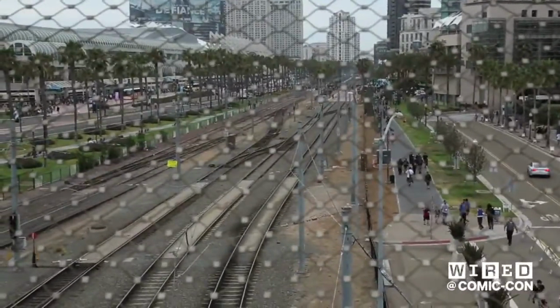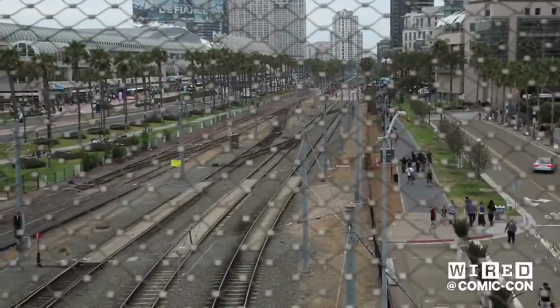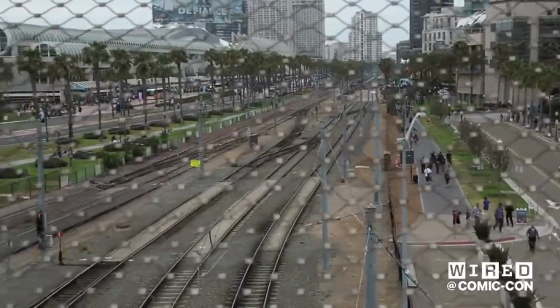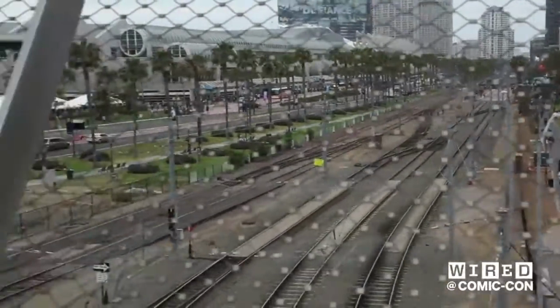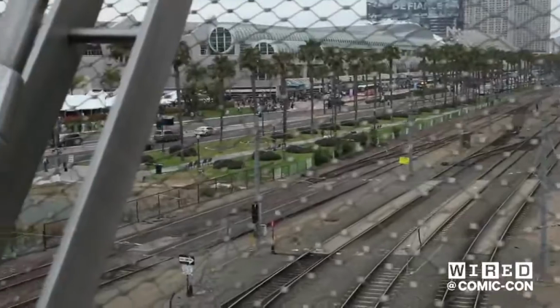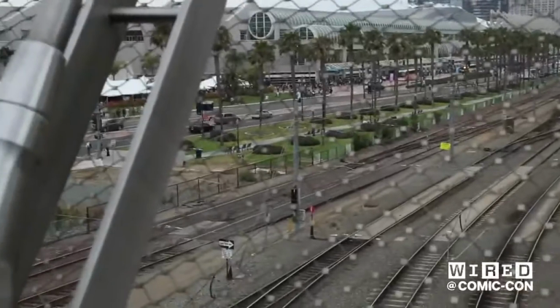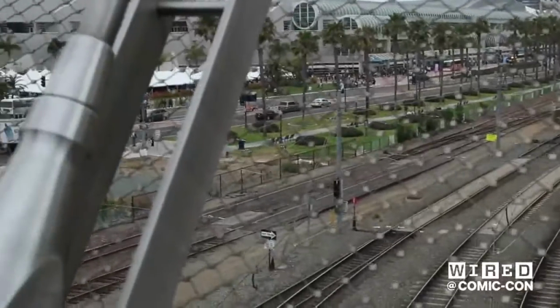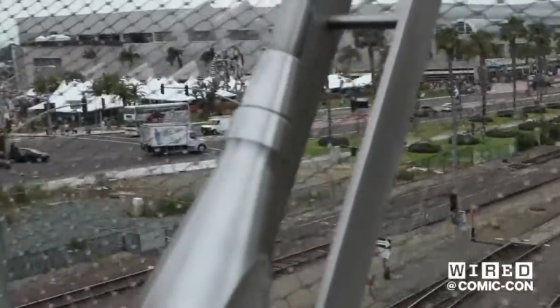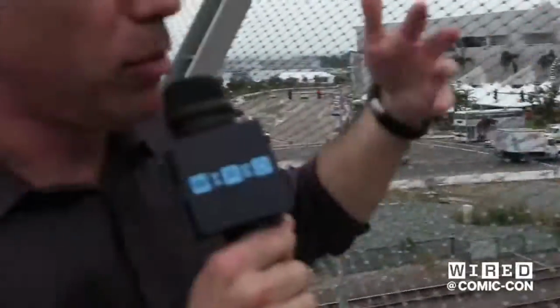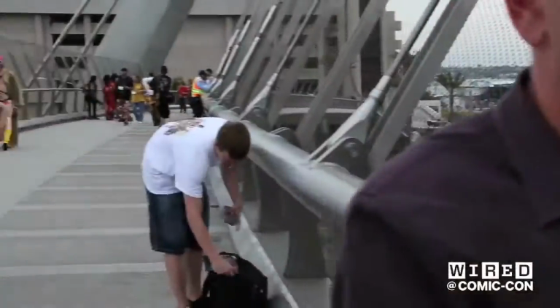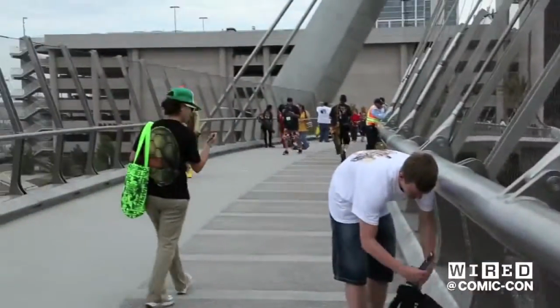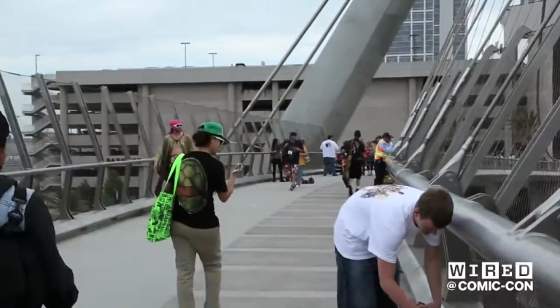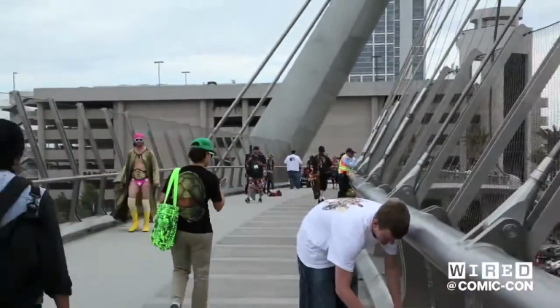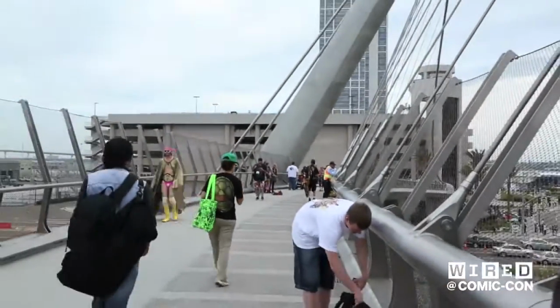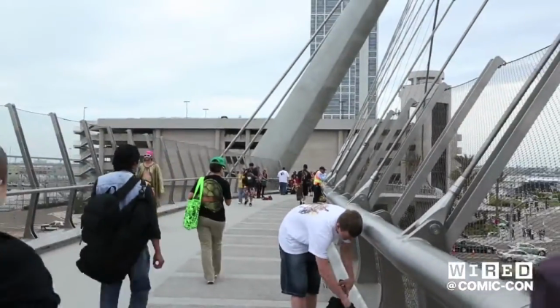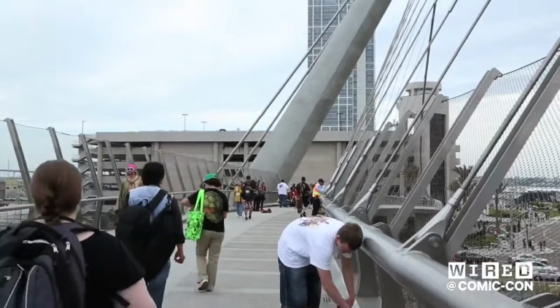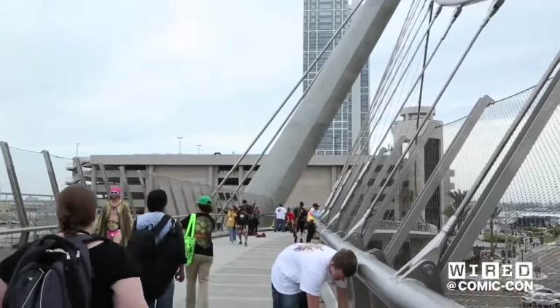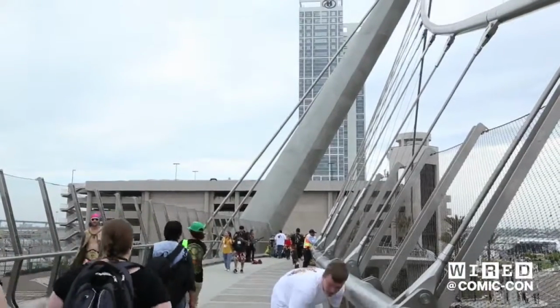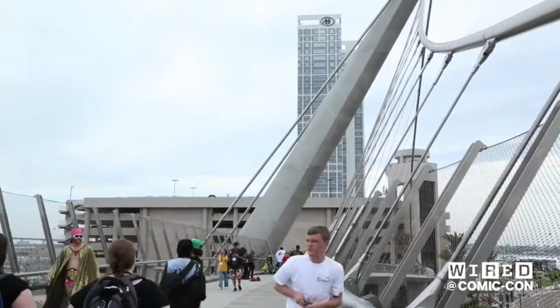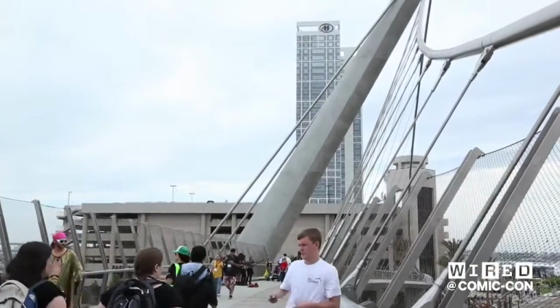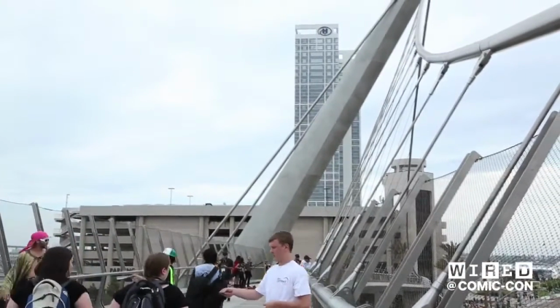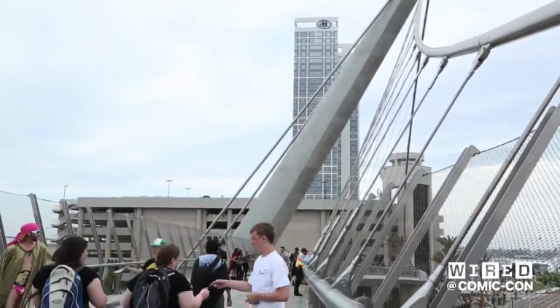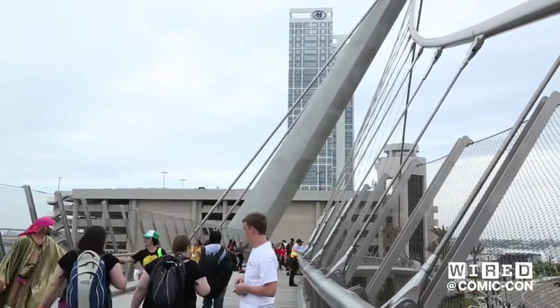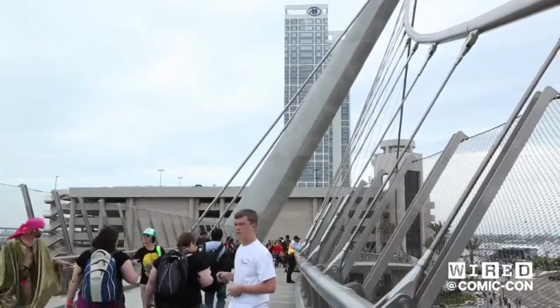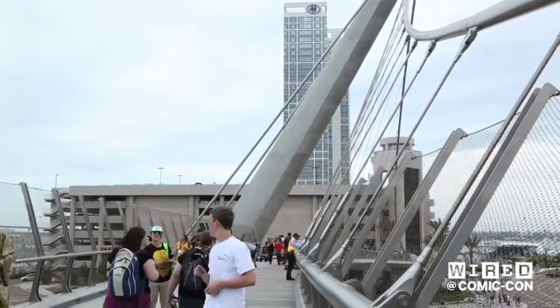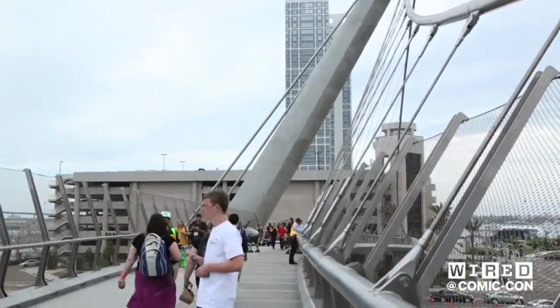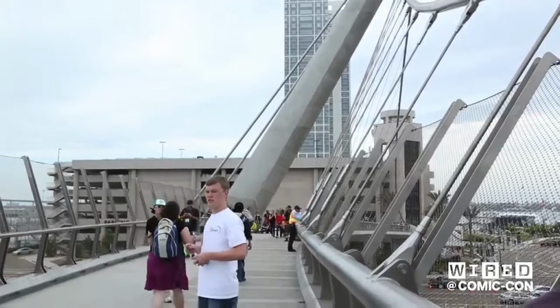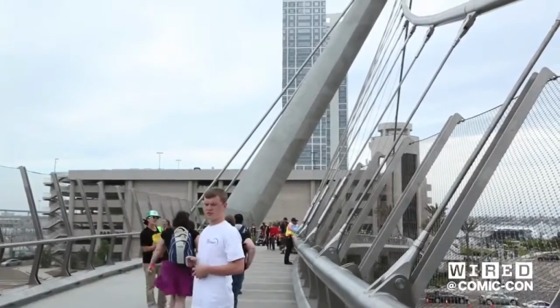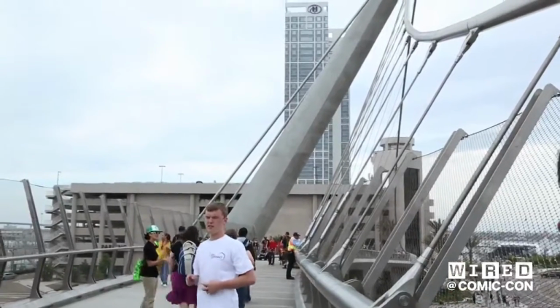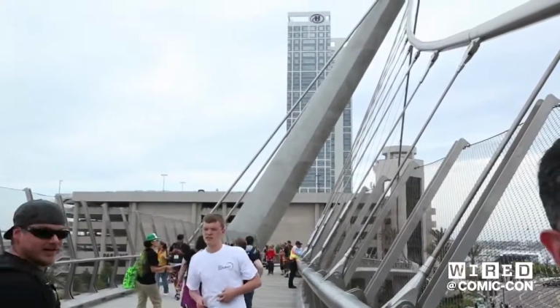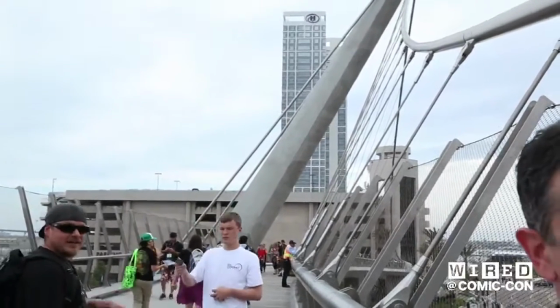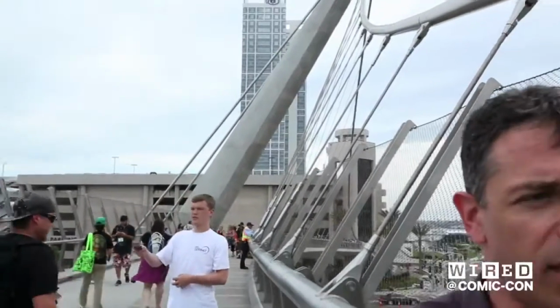Right behind me now is the Hilton Bayfront, because all of the movie stuff has gotten so big that it outgrew the convention center. So now they go in the Bayfront and have panels, as well as some art director panels and whole other meetings that are kind of attached to Comic-Con, and parties.